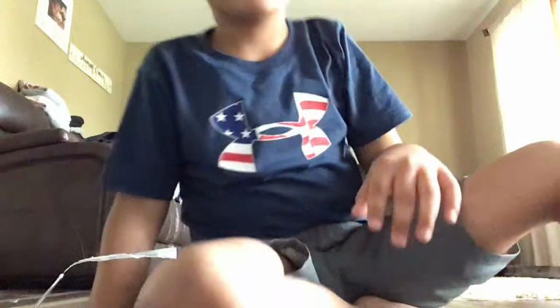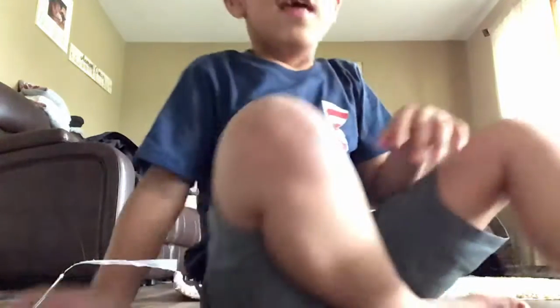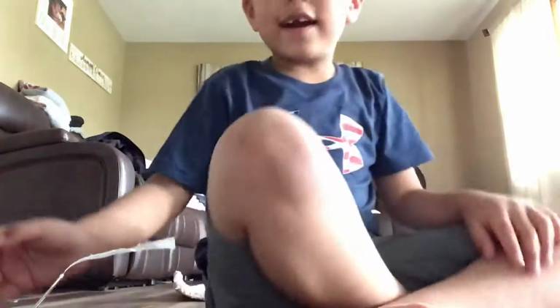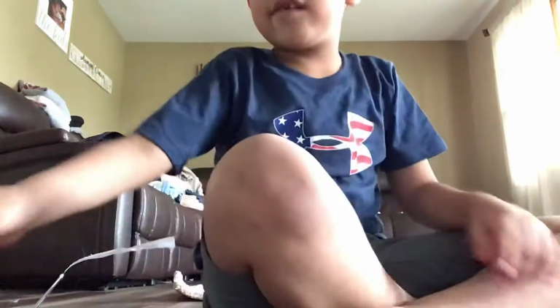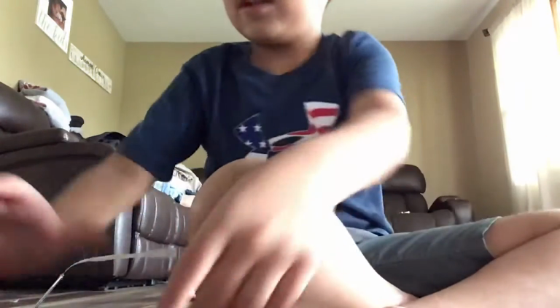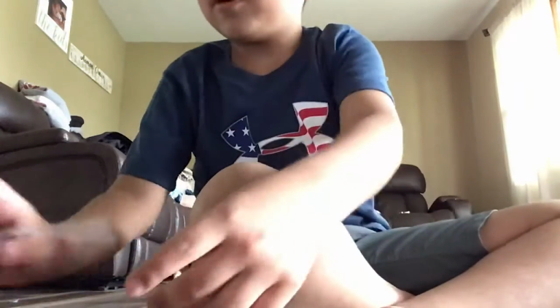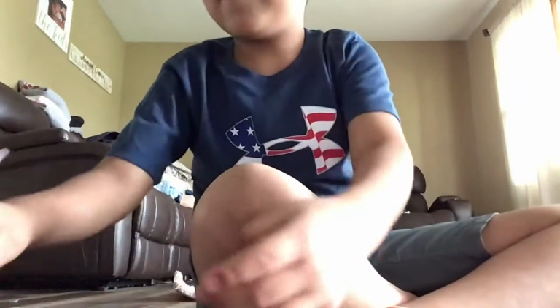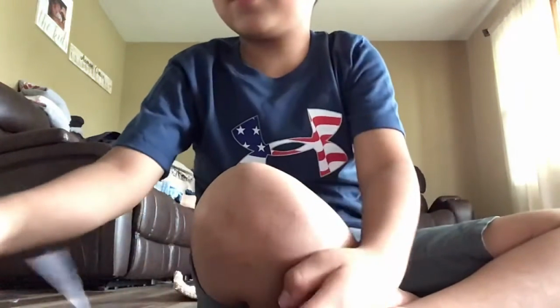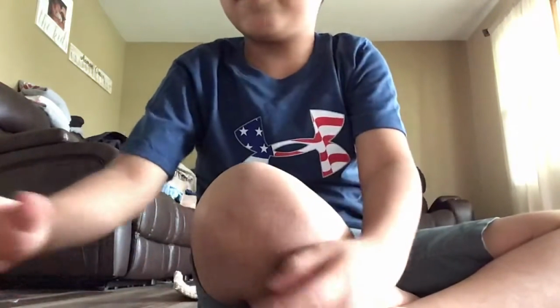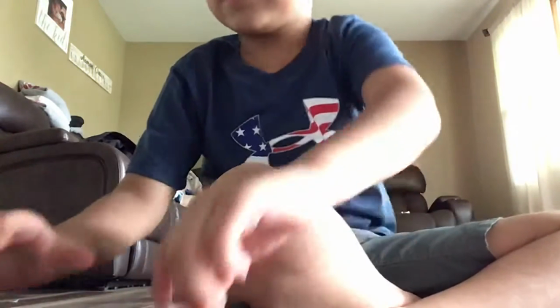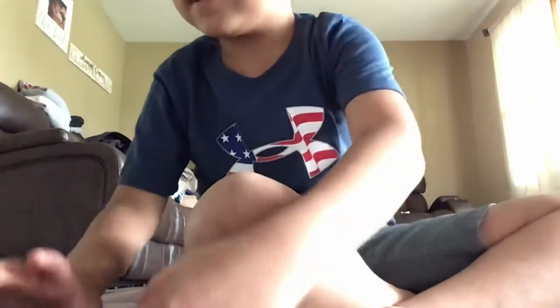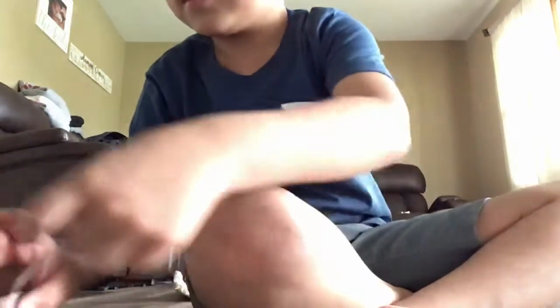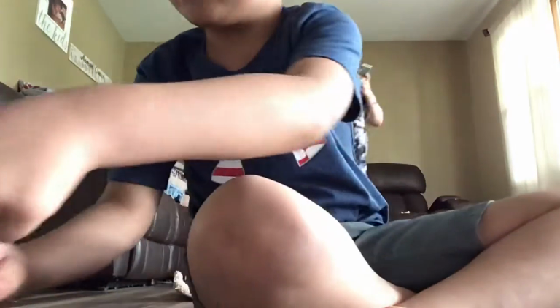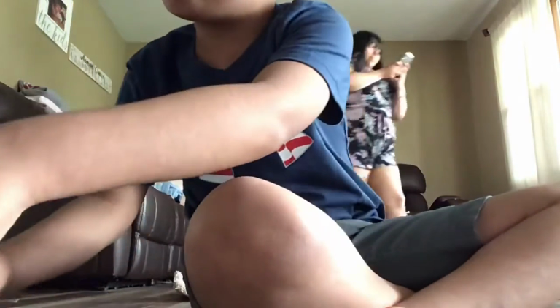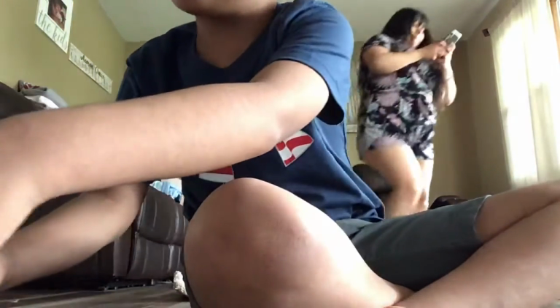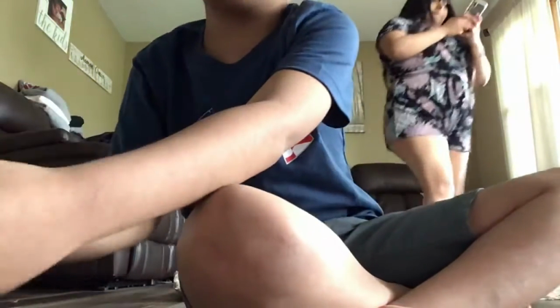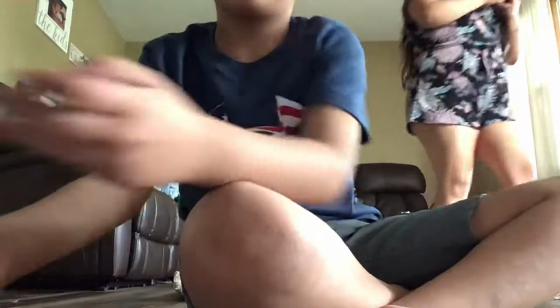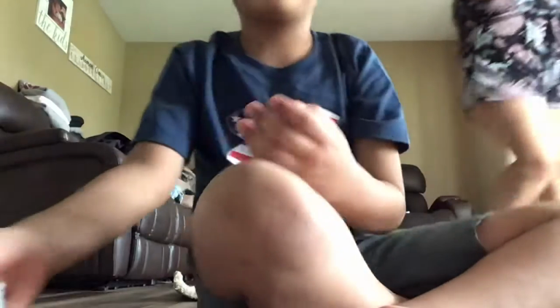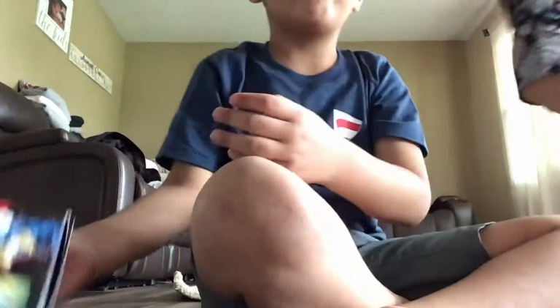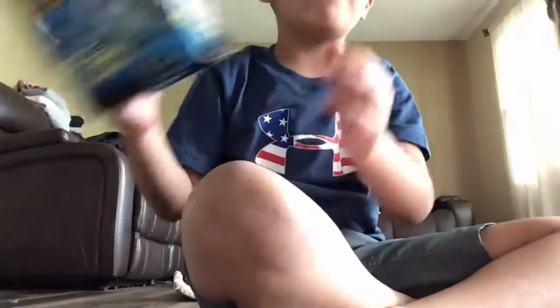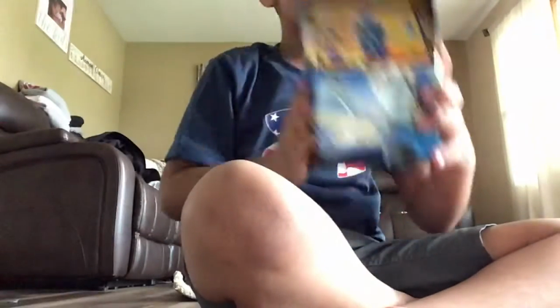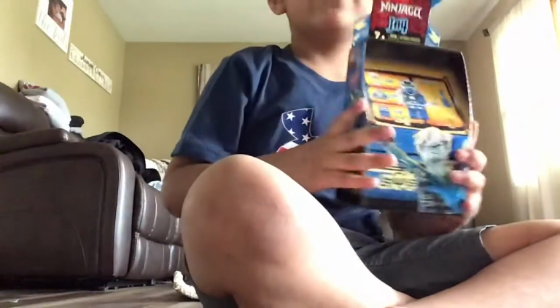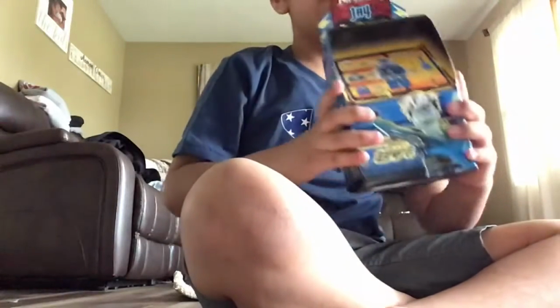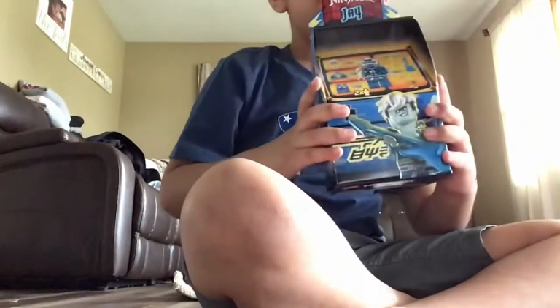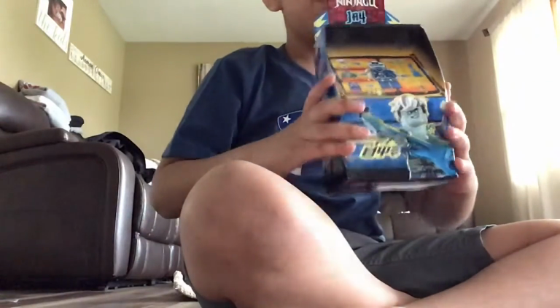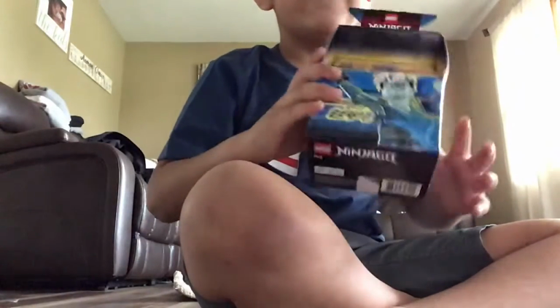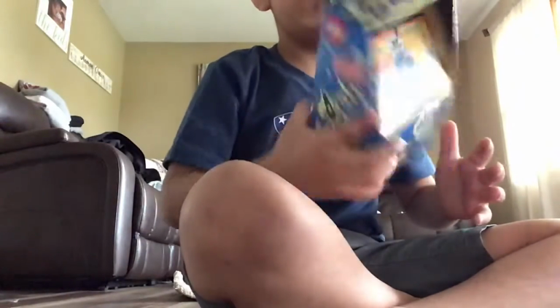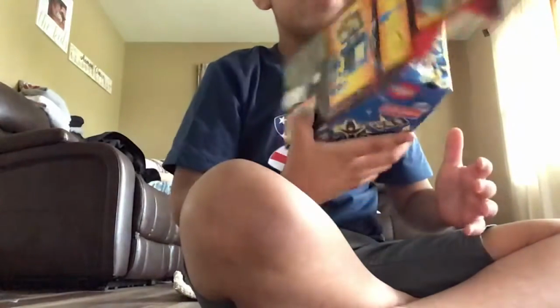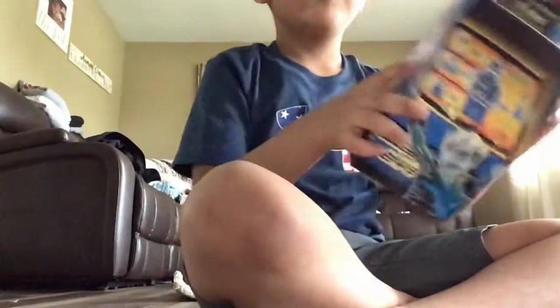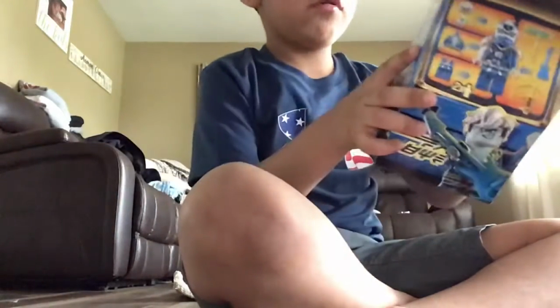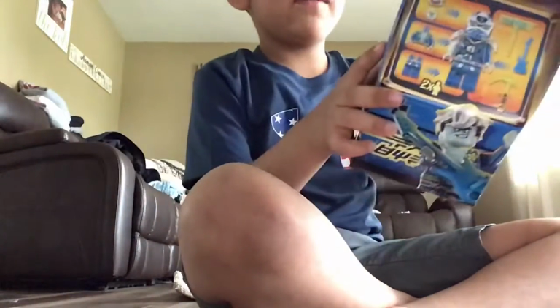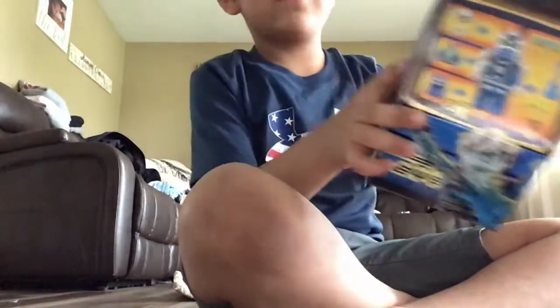Hey guys, it's me Noah. I'm gonna unbox this Lego Ninjago set. It's from Walmart. Look at it. It's a video game. So let's unbox it.